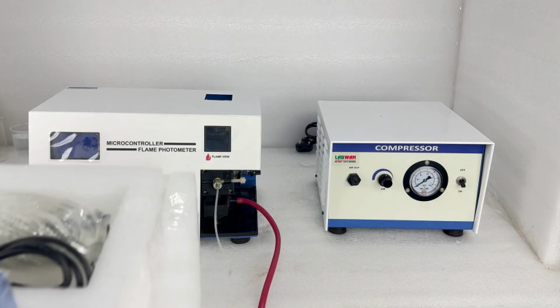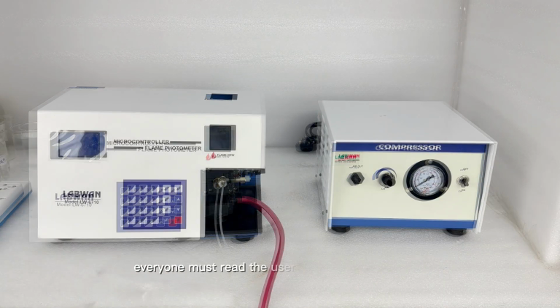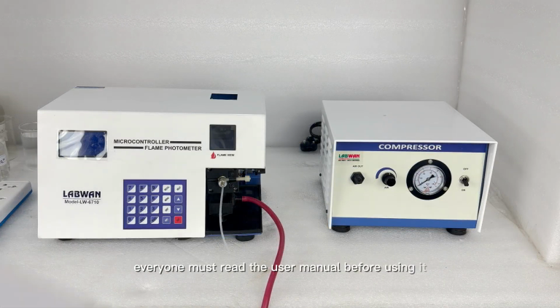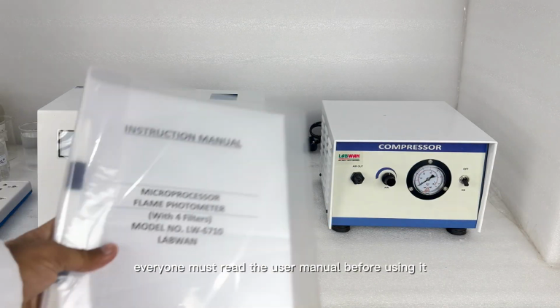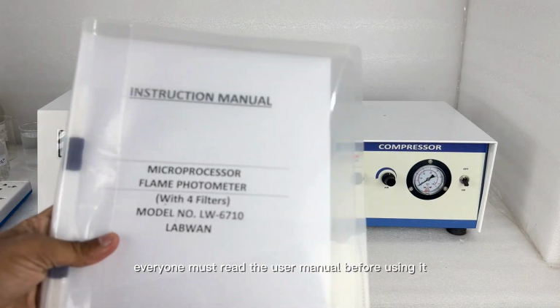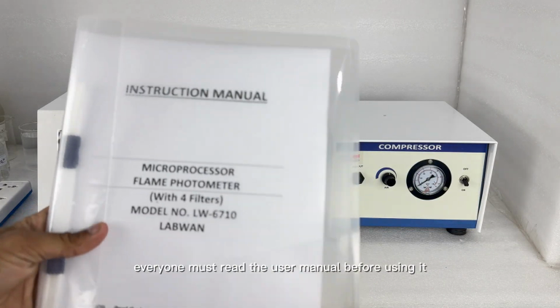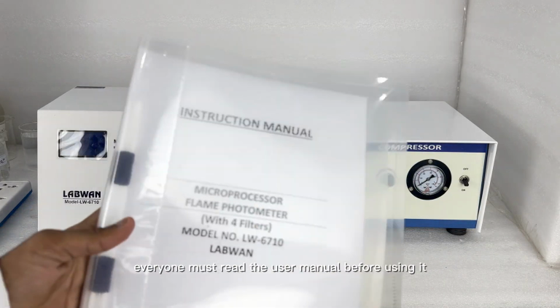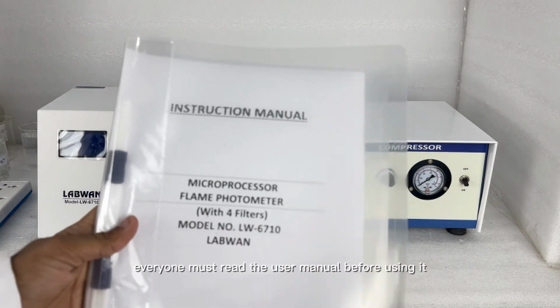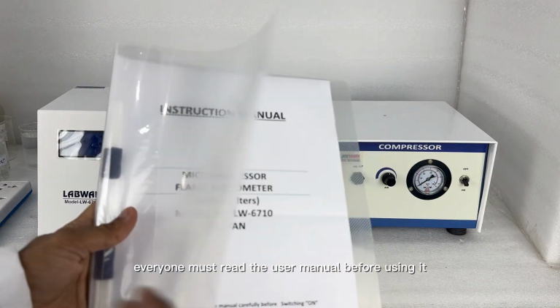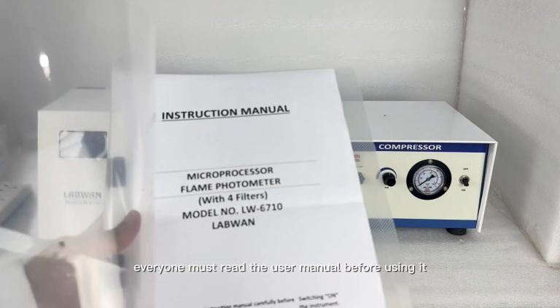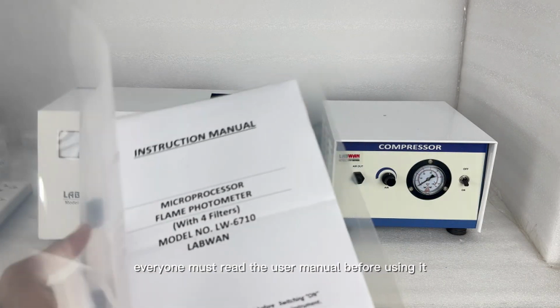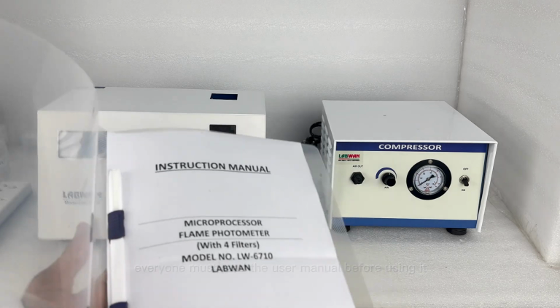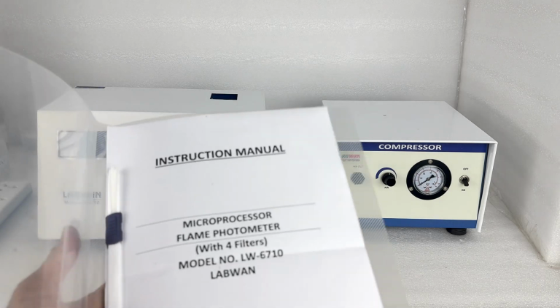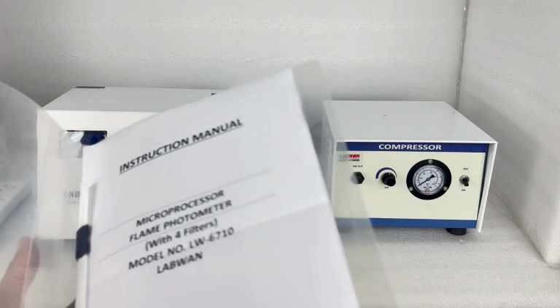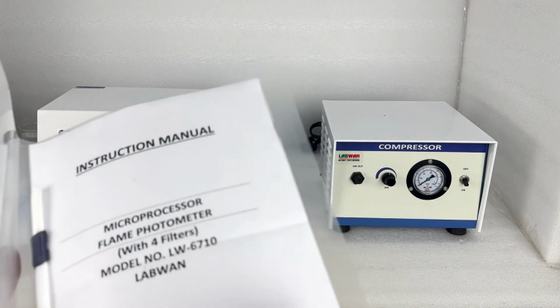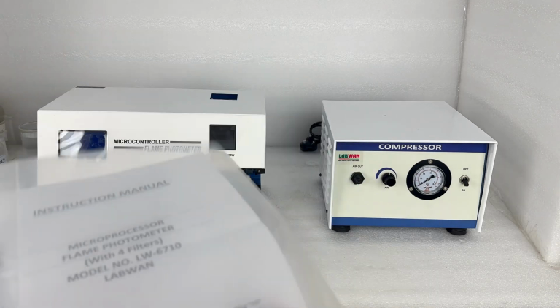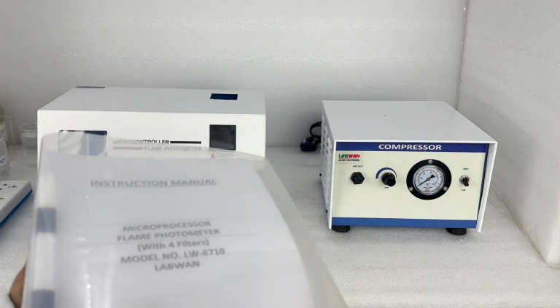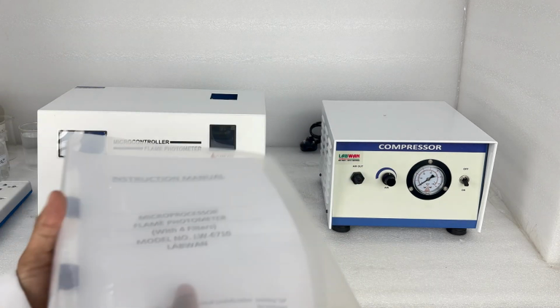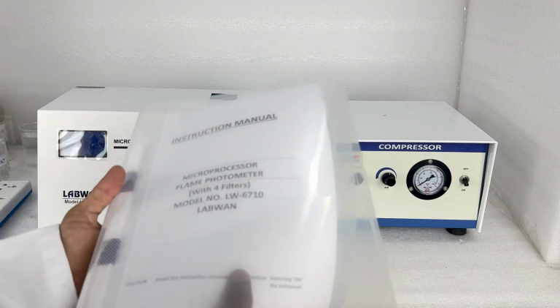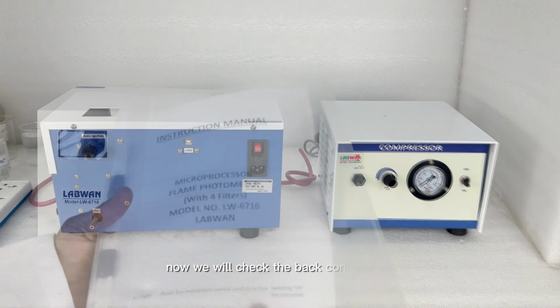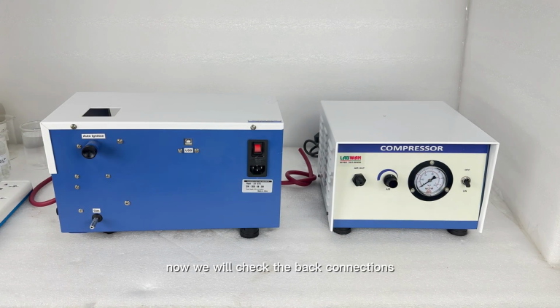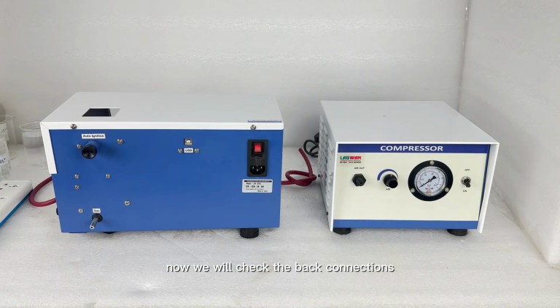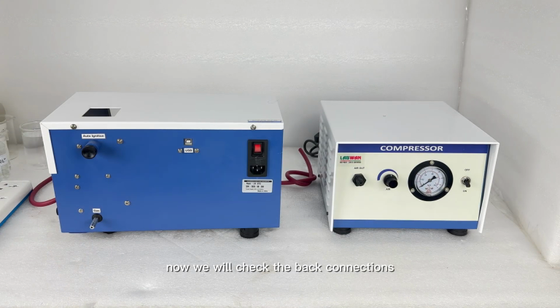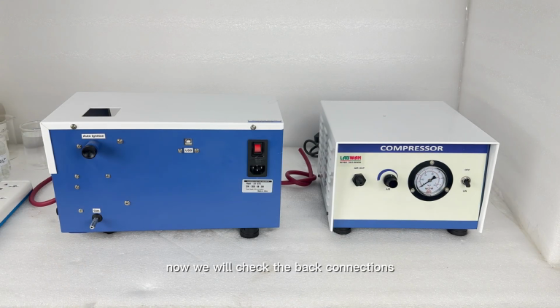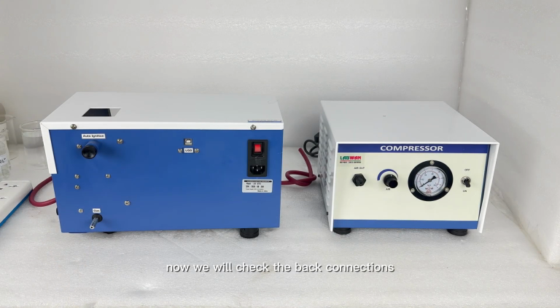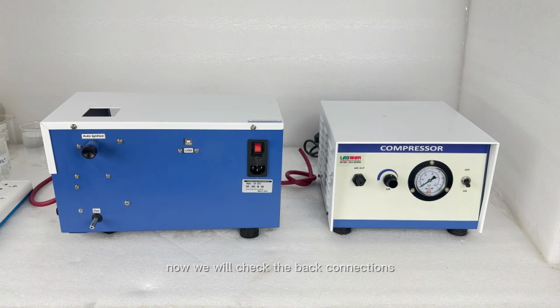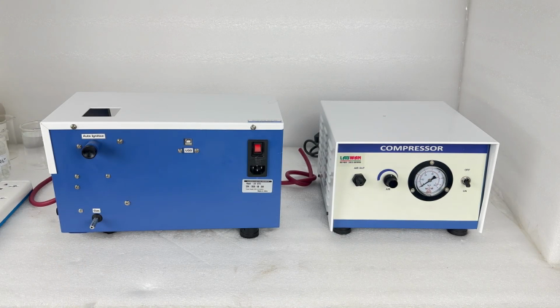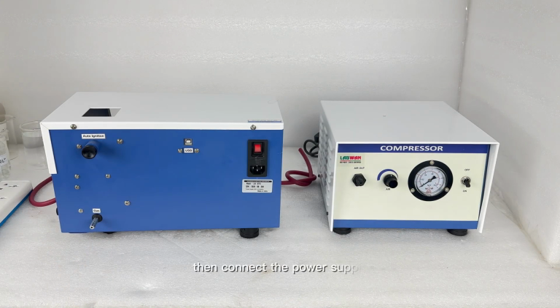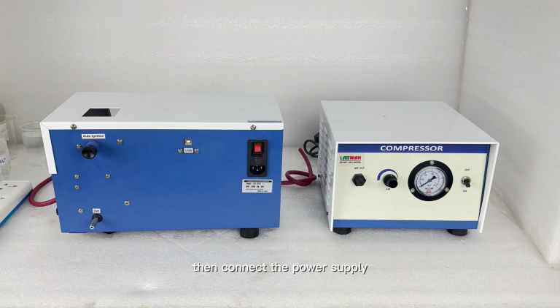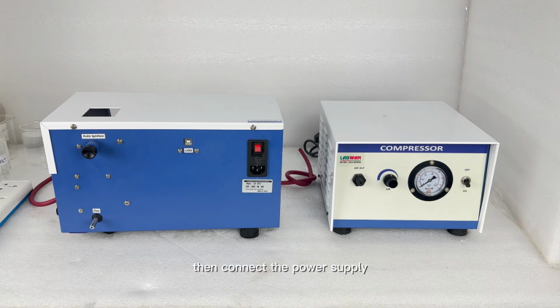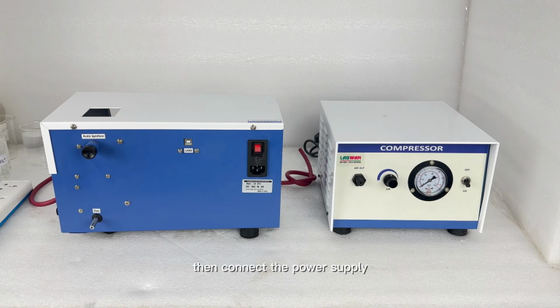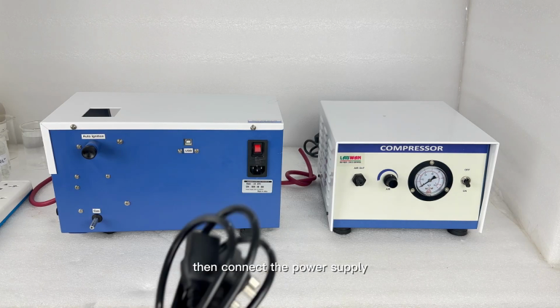Everyone must read the user manual before using it. Now we will check the back connections and then connect the power supply.